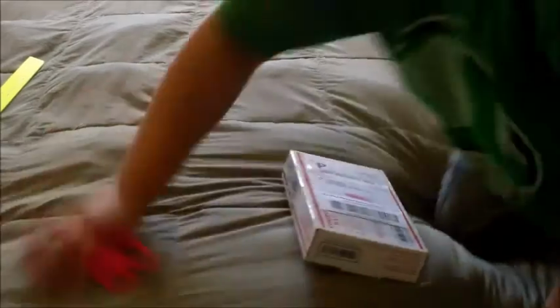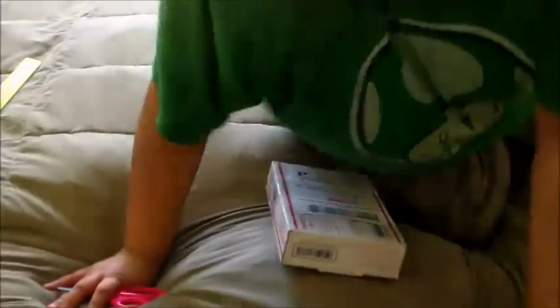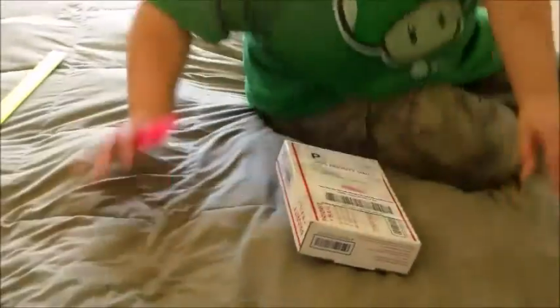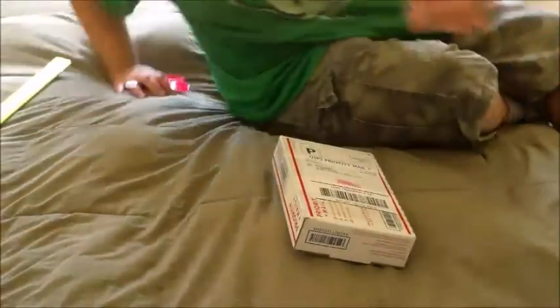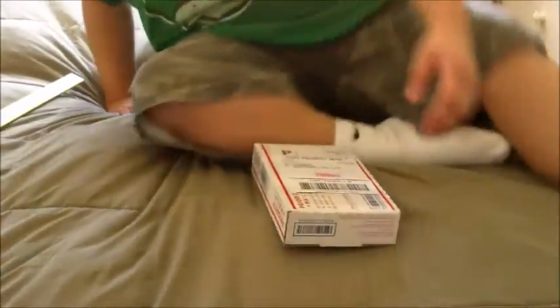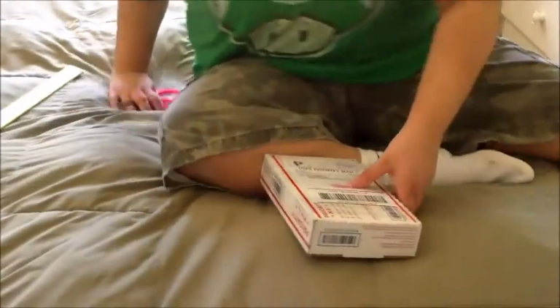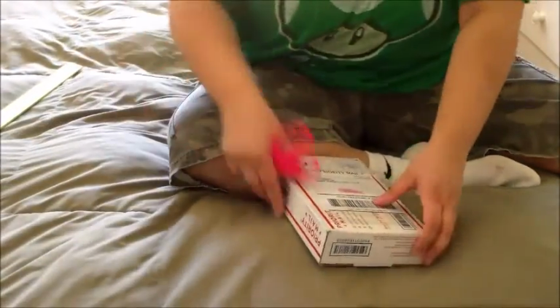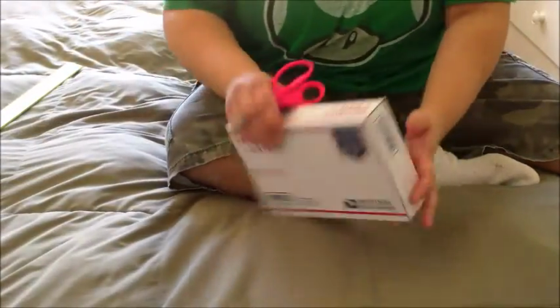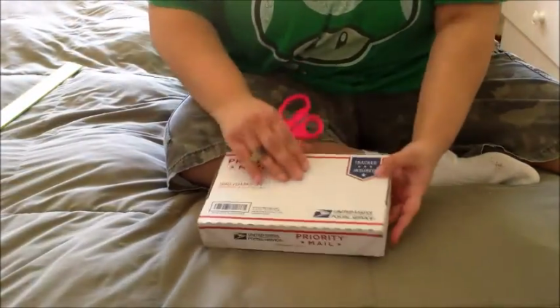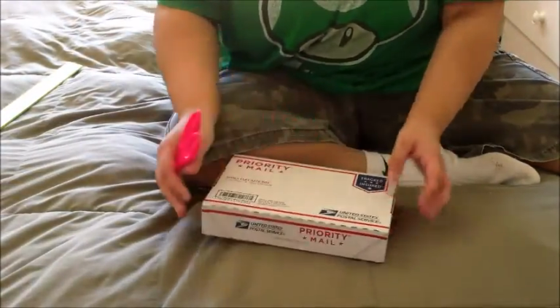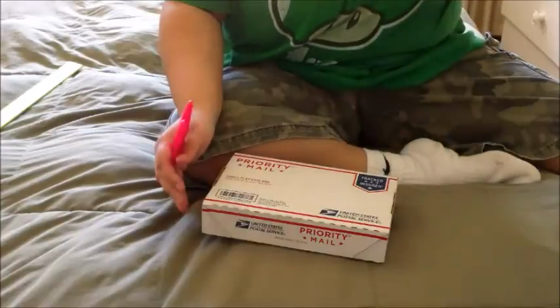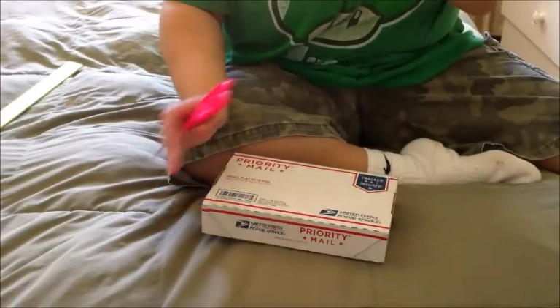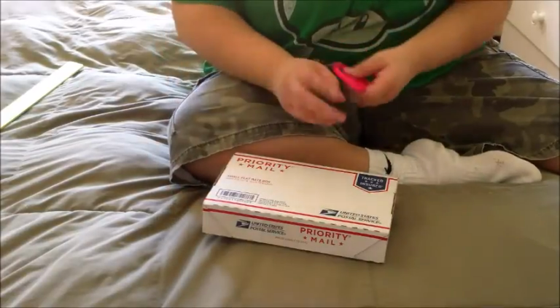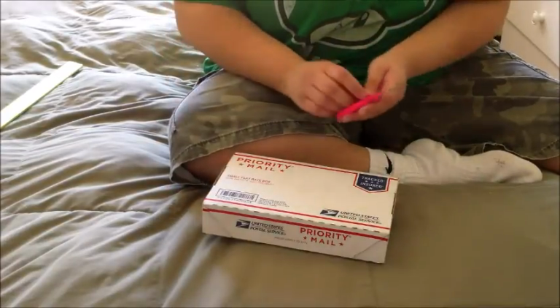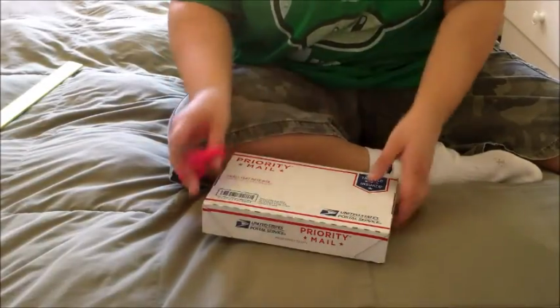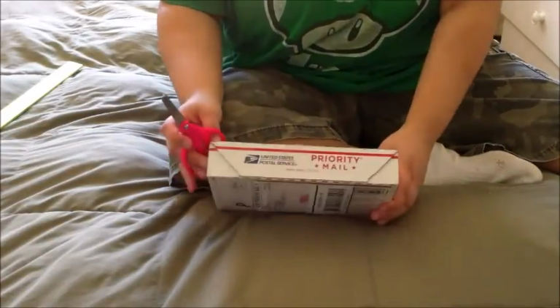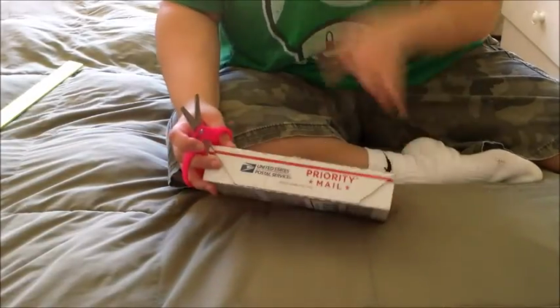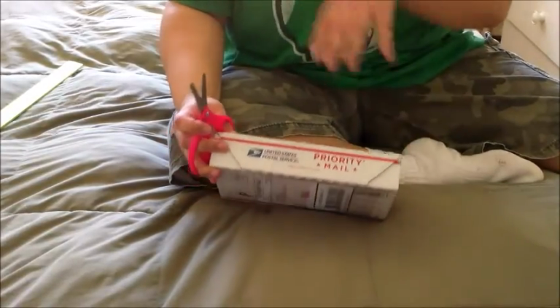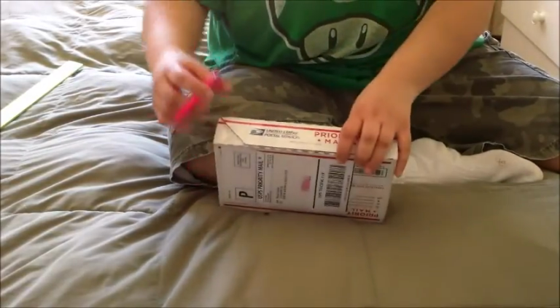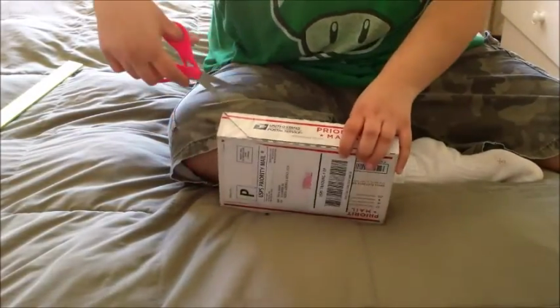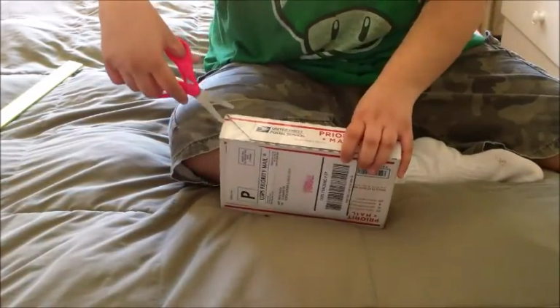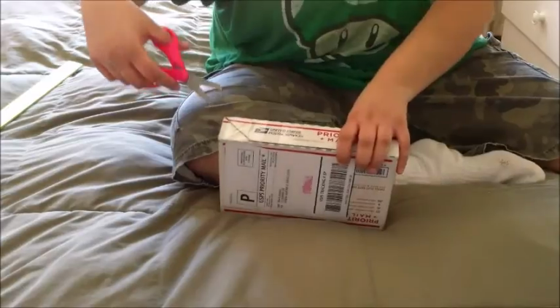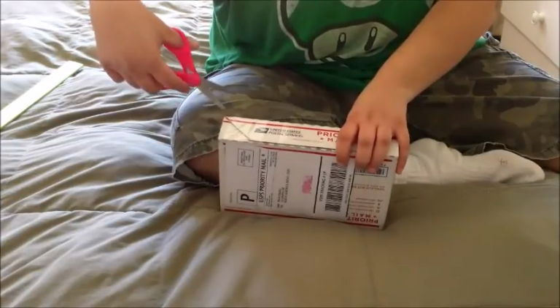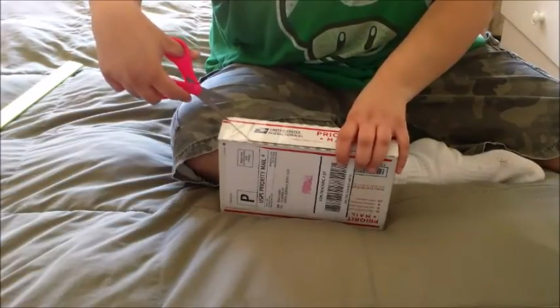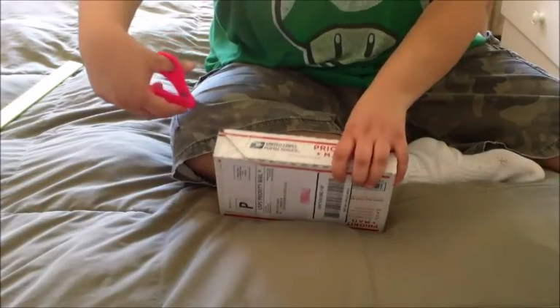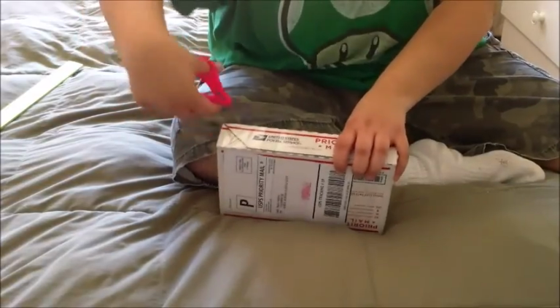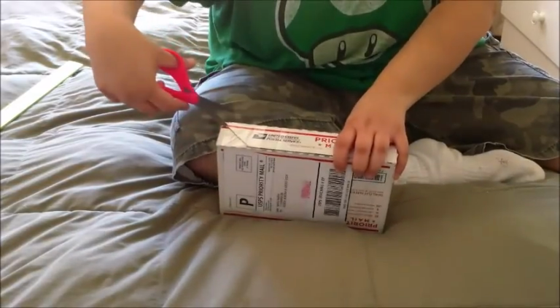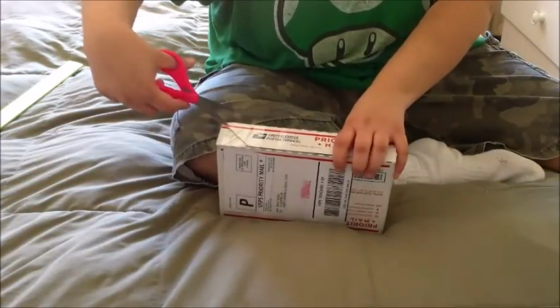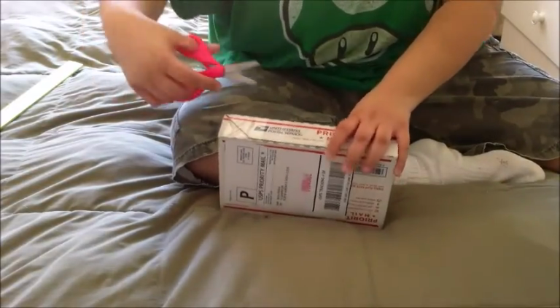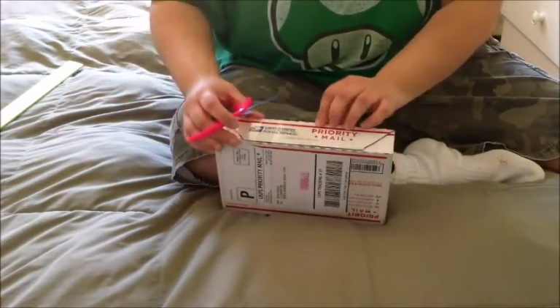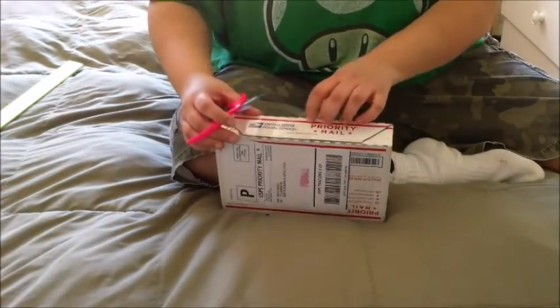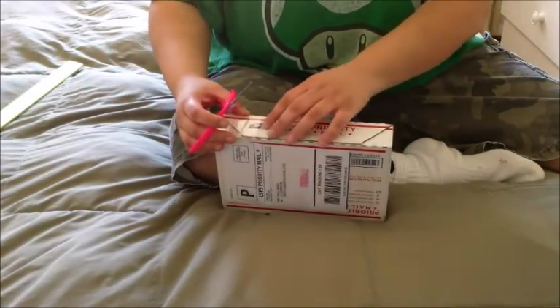All right, here we go guys. I apologize for the horrible filming once again — excuse me, I'm about to sneeze. Excuse me. Wow, you're gonna sneeze on camera!